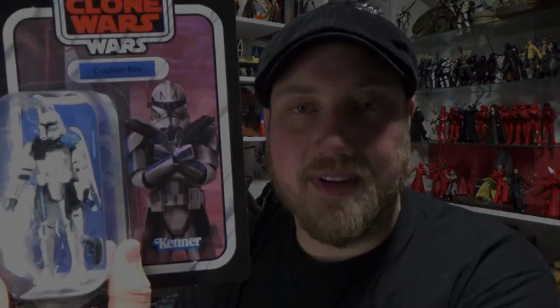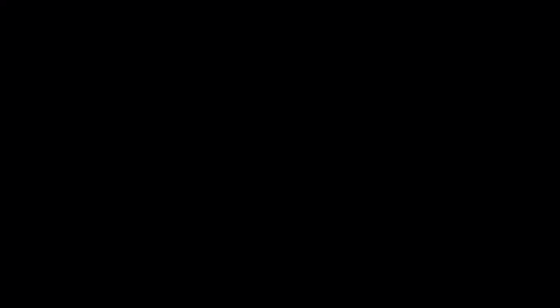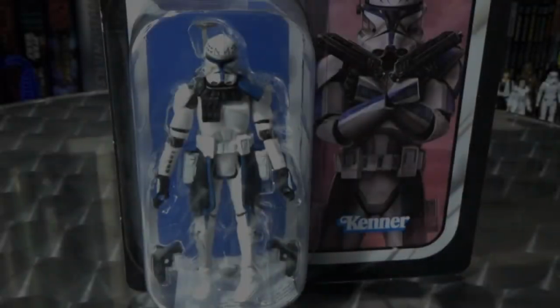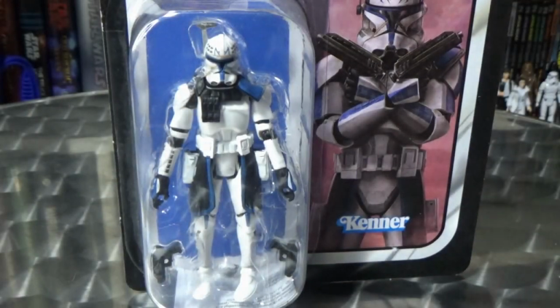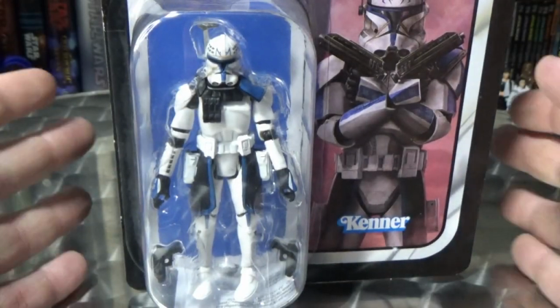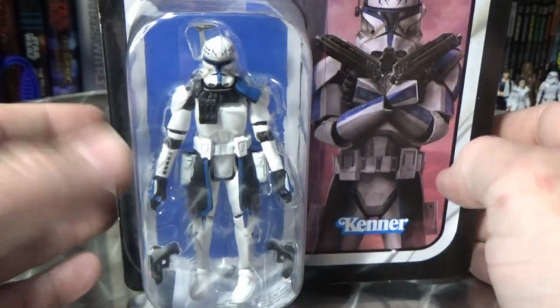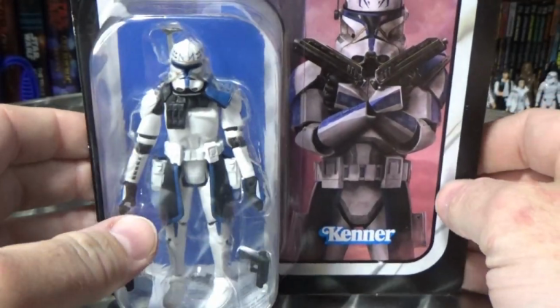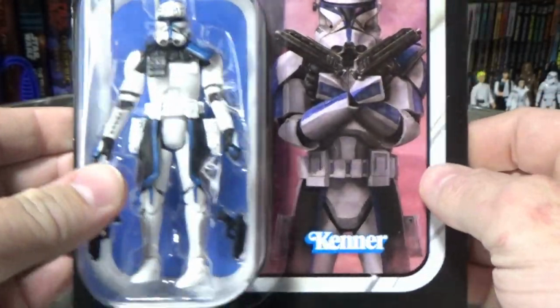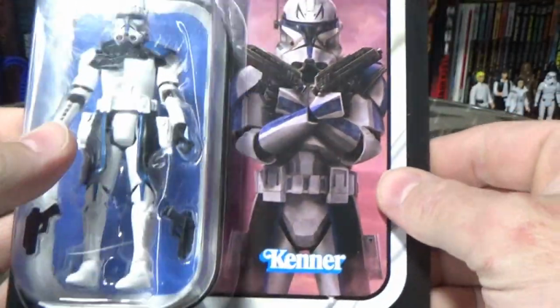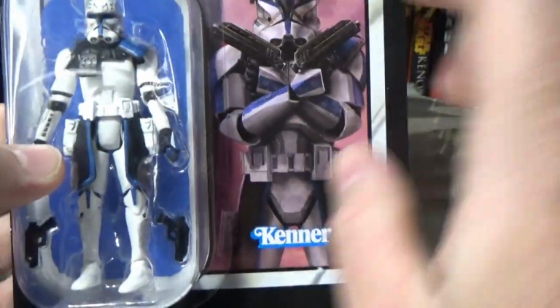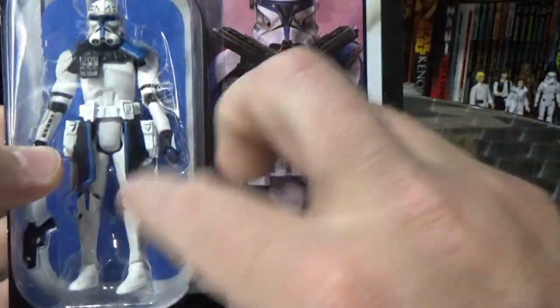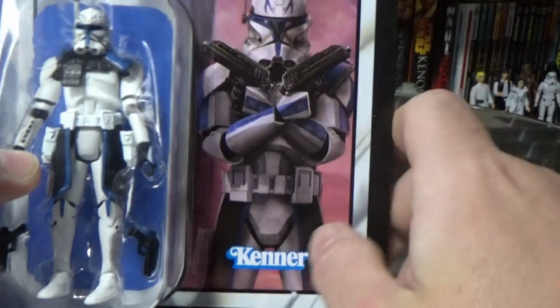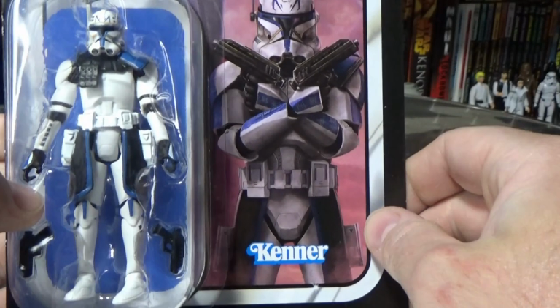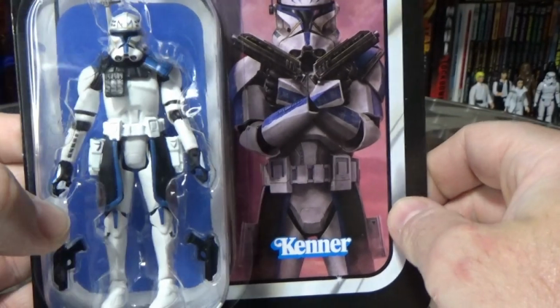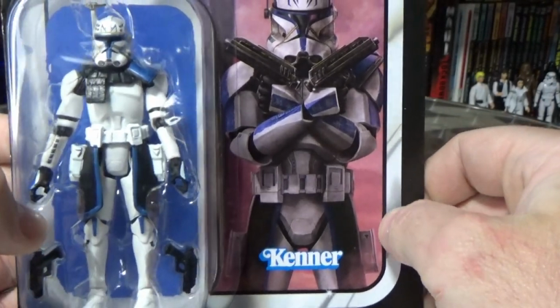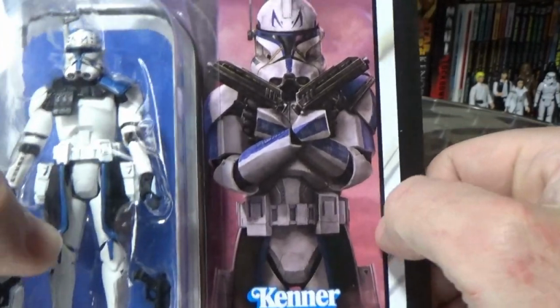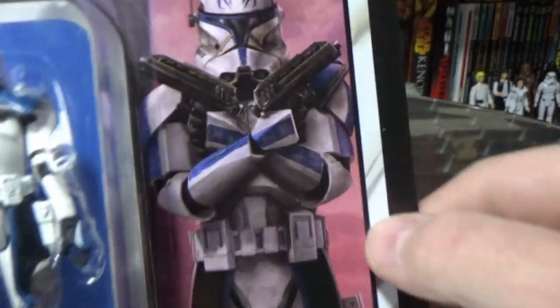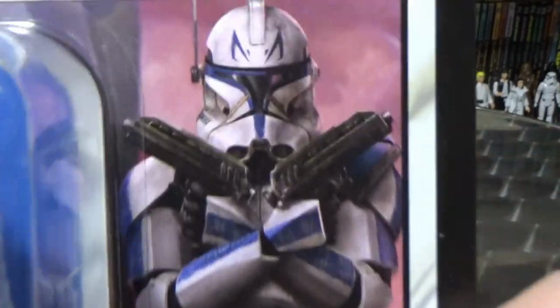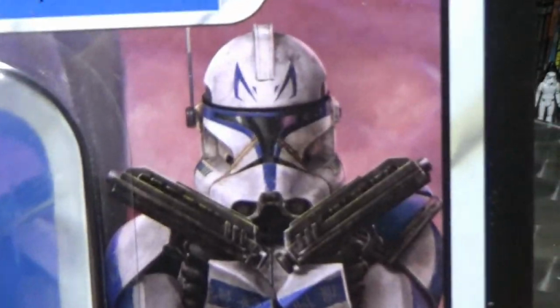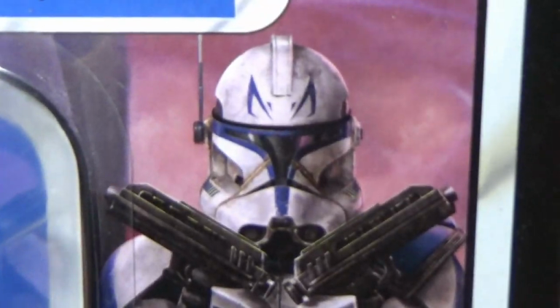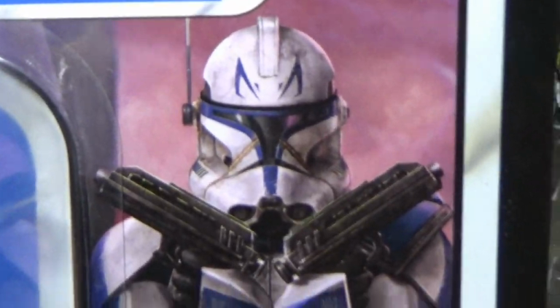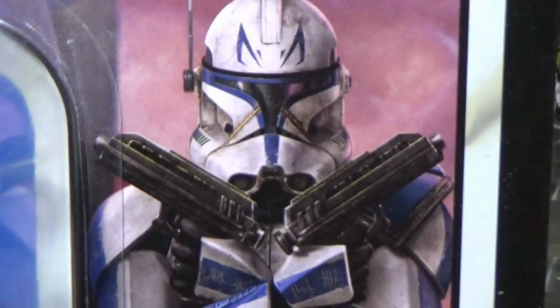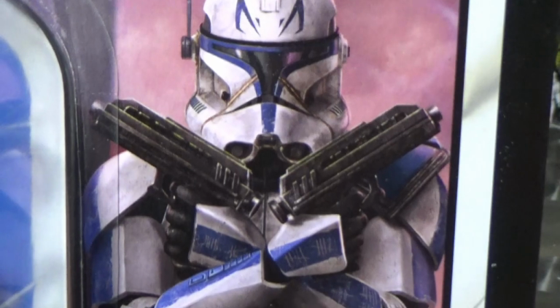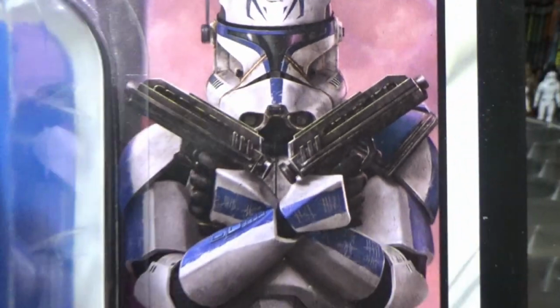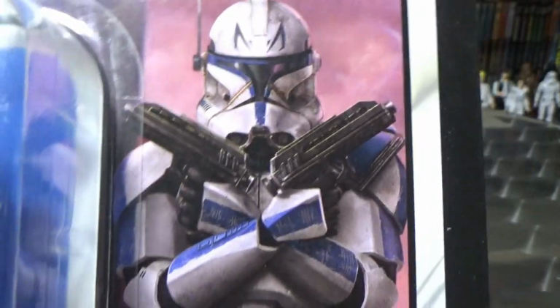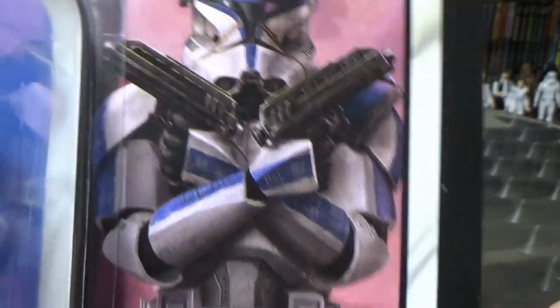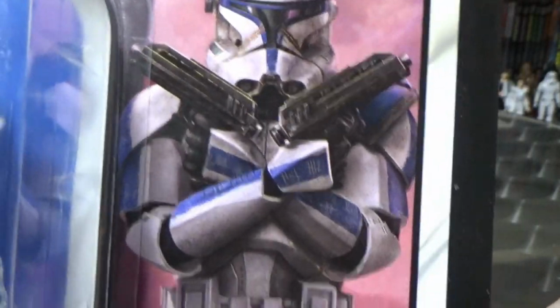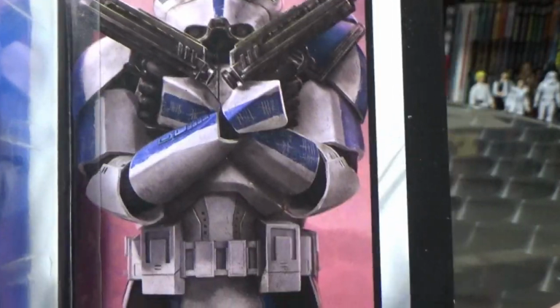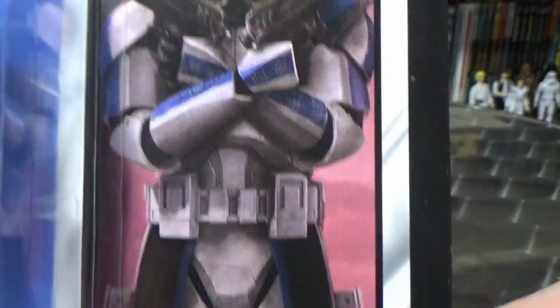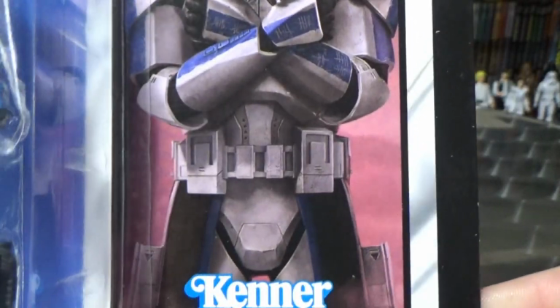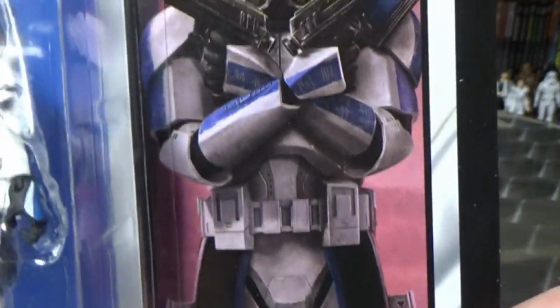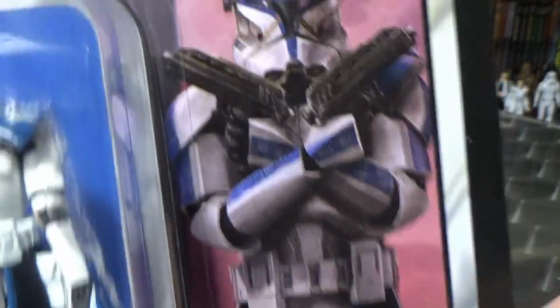Alright, so here is Rex on the card and he does look cool in the bubble. Despite the figure being a little bit of a letdown, I really love that artwork — the sort of iconic image of Rex holding his blasters across together like that is fantastic.